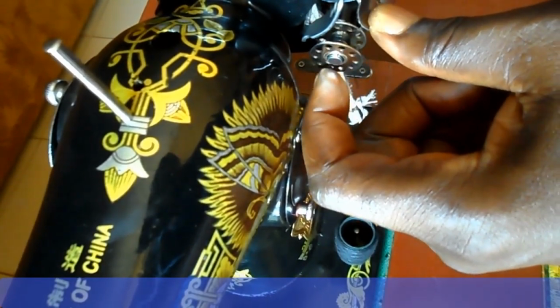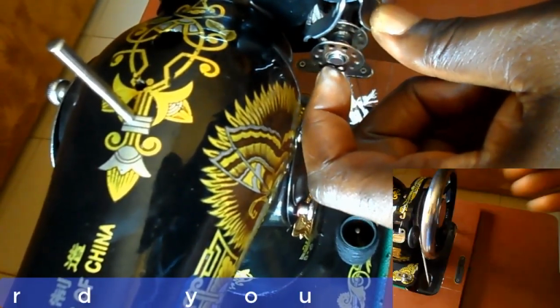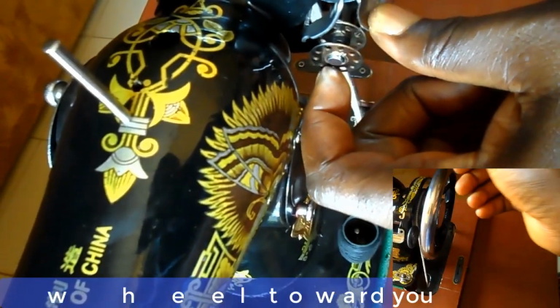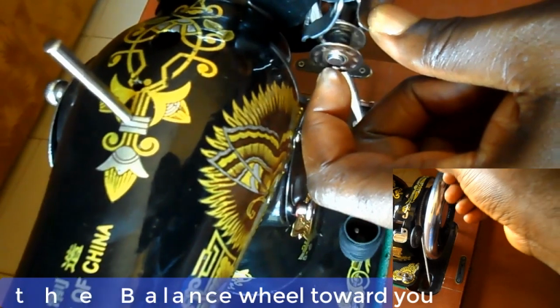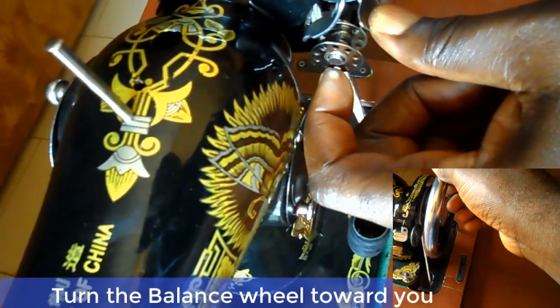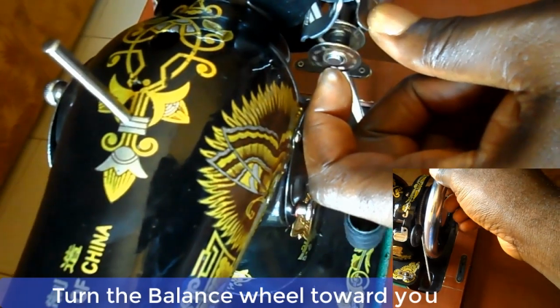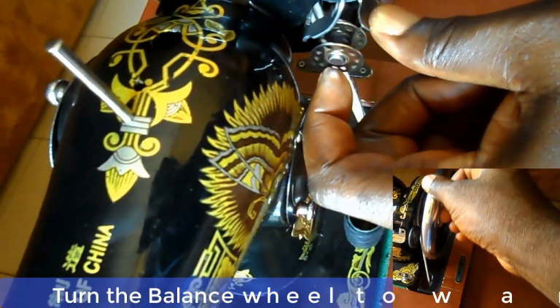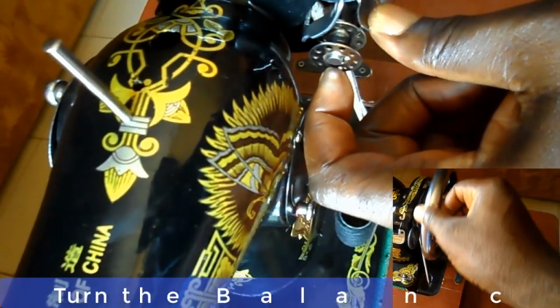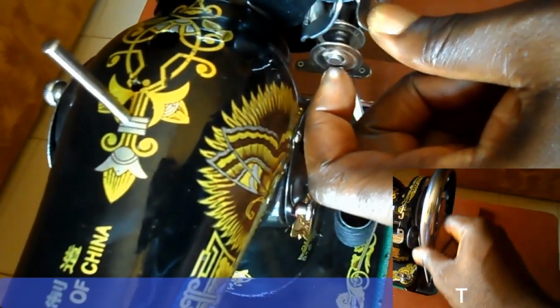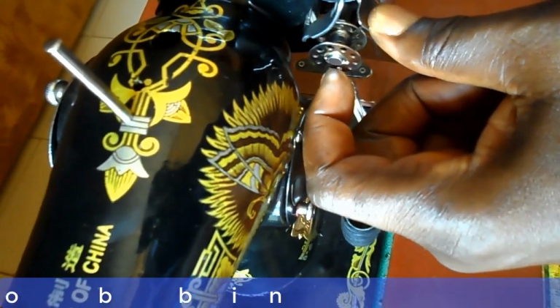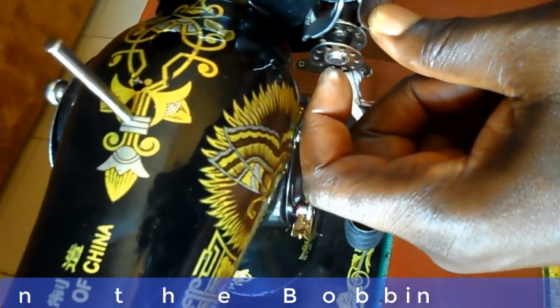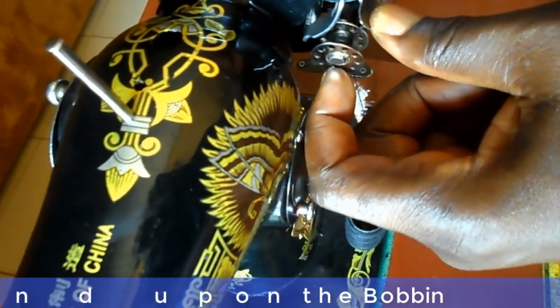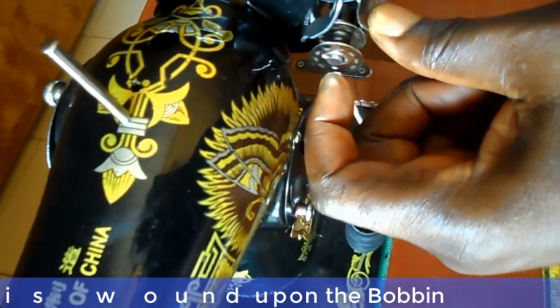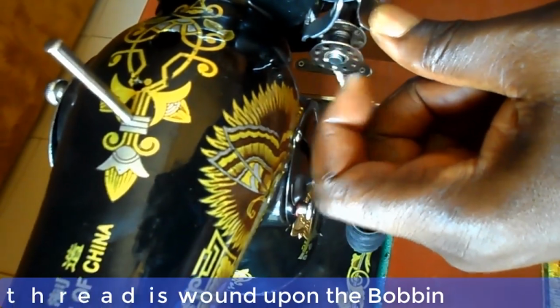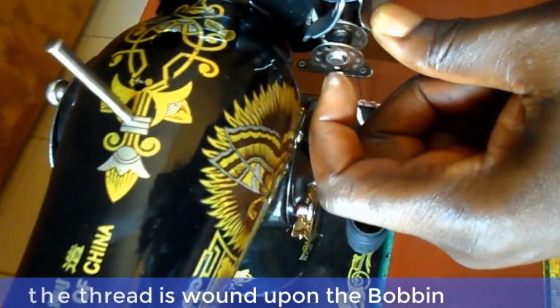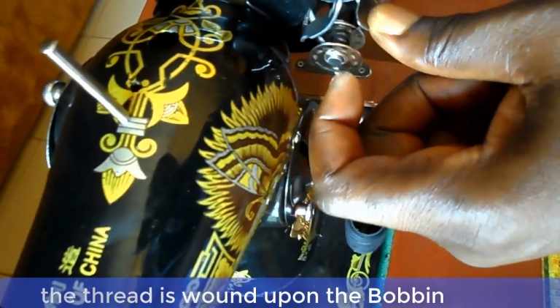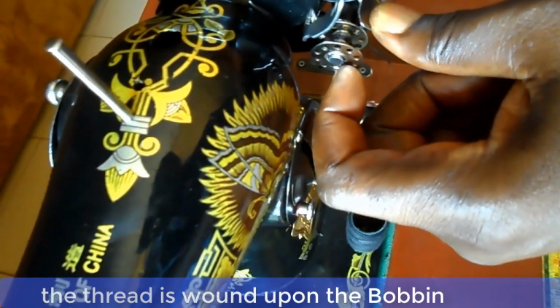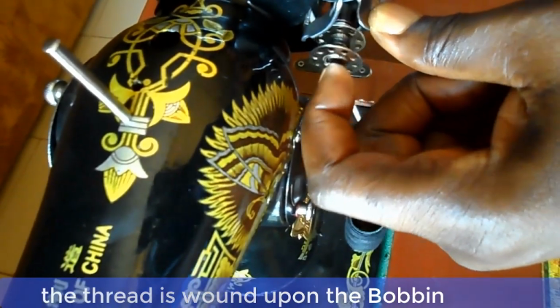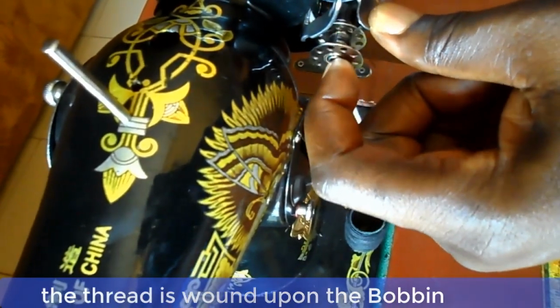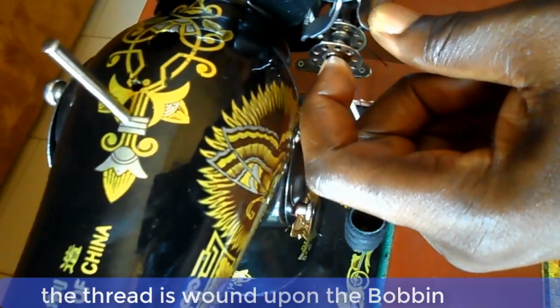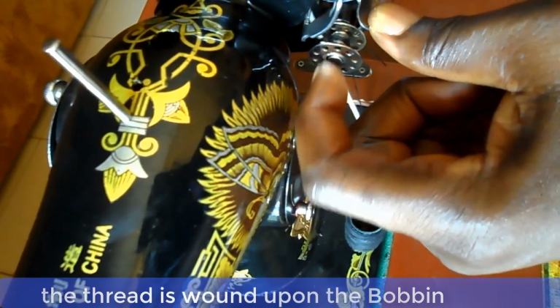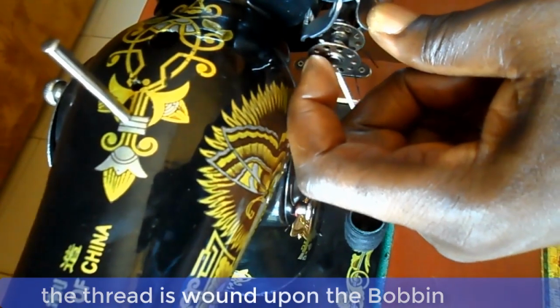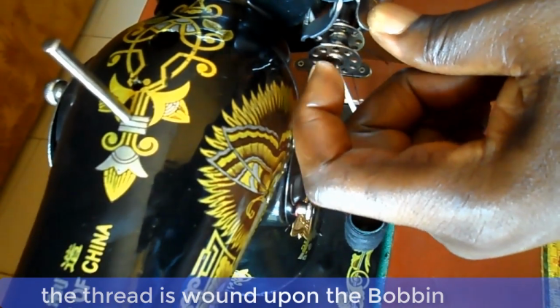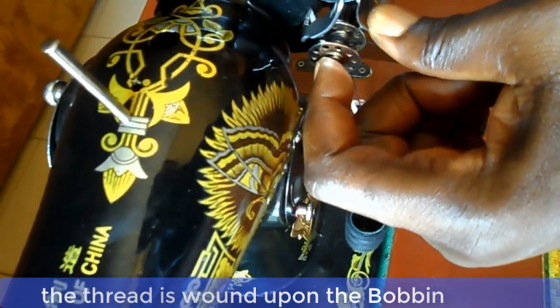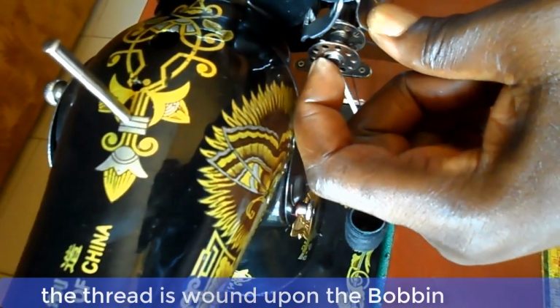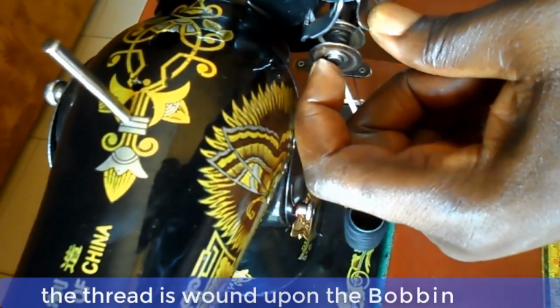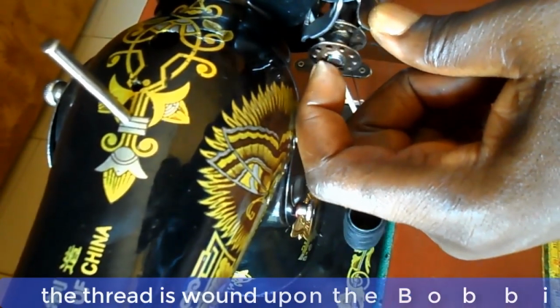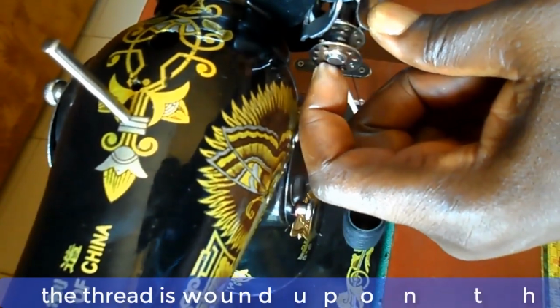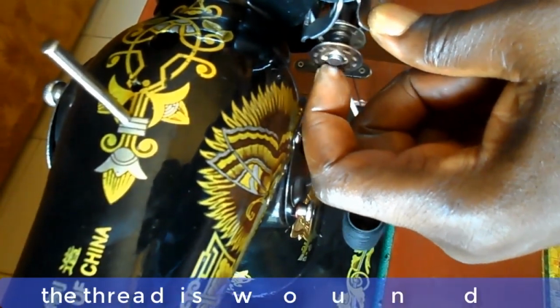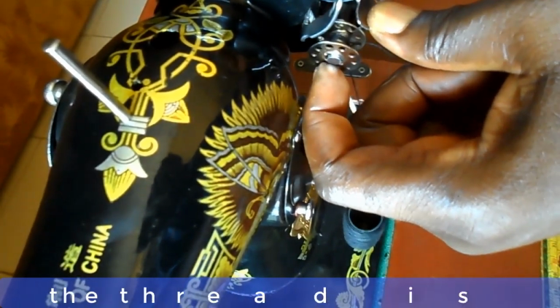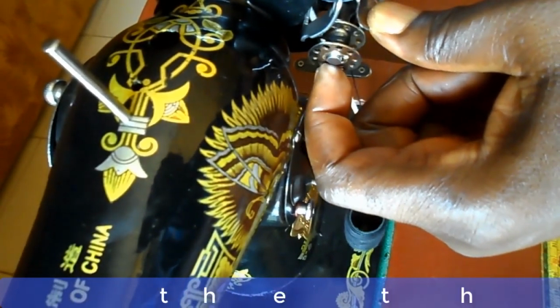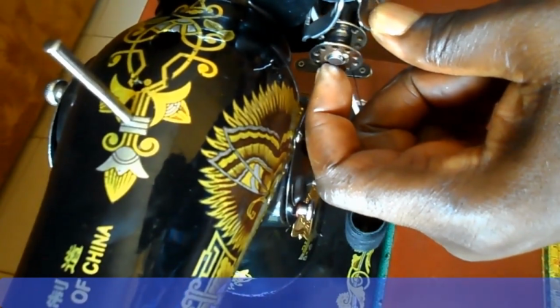Now turn the balance wheel towards you and continue to turn. The thread is thereby wound upon the bobbin. Do that until you have enough thread.